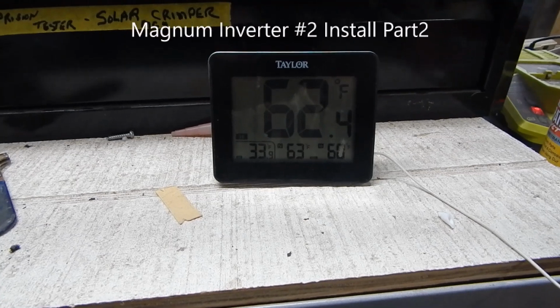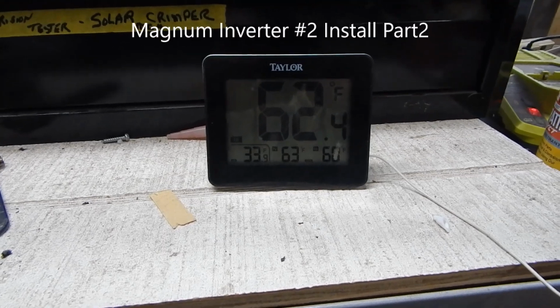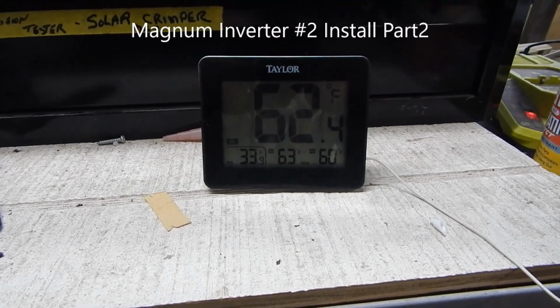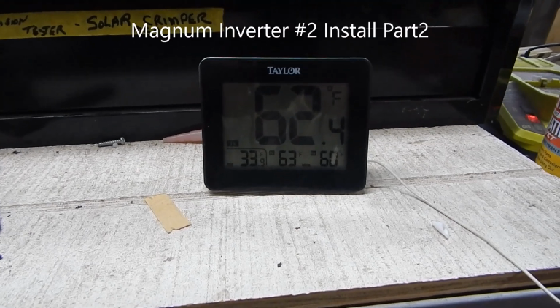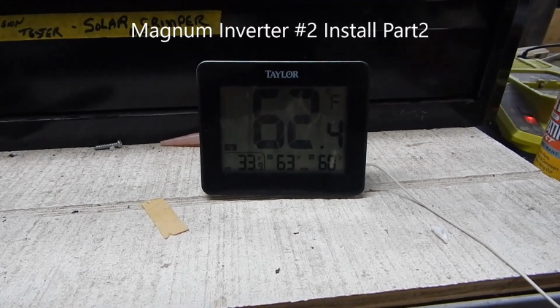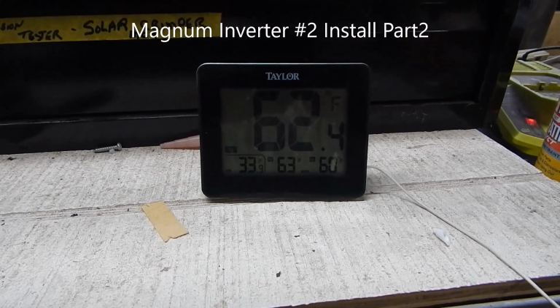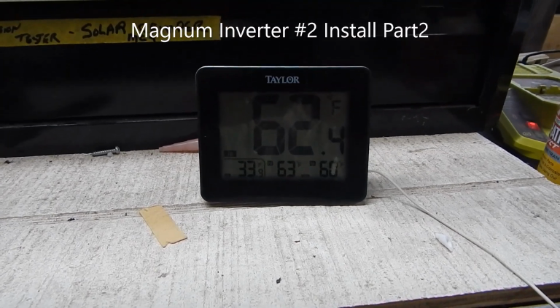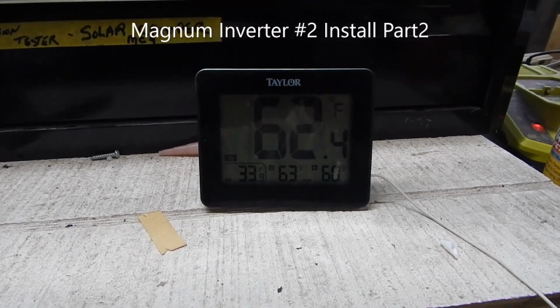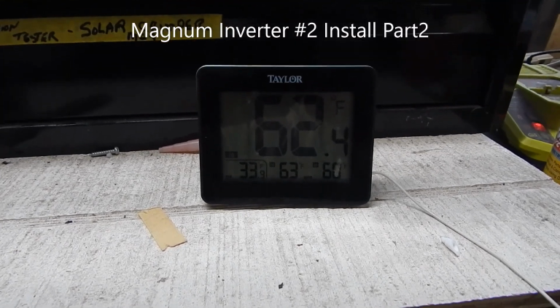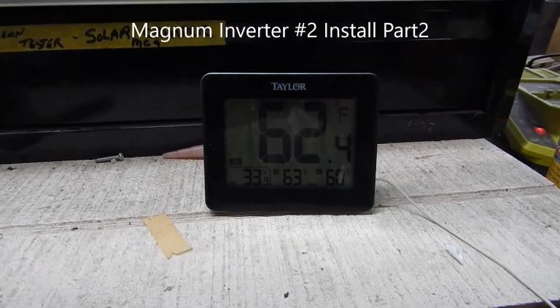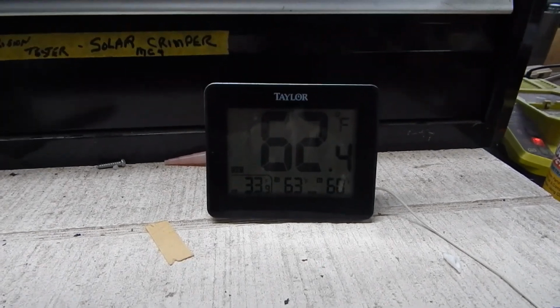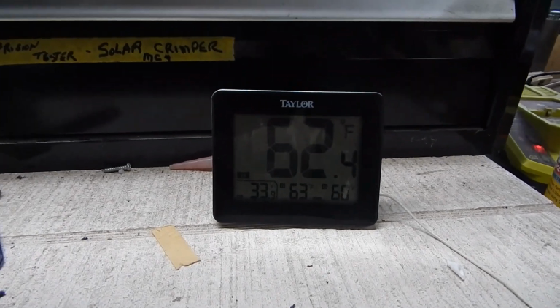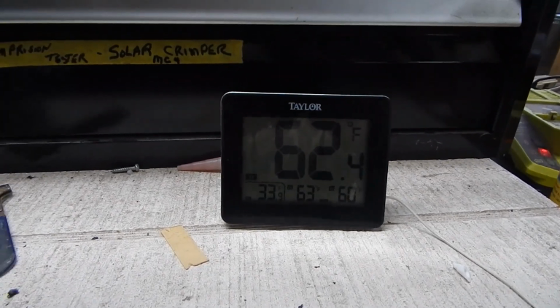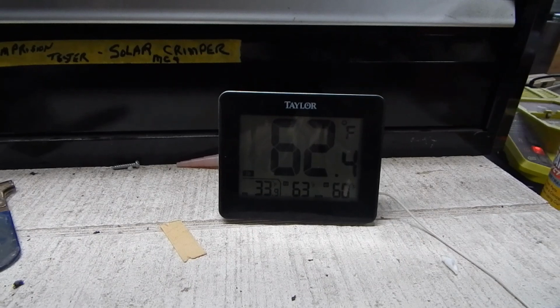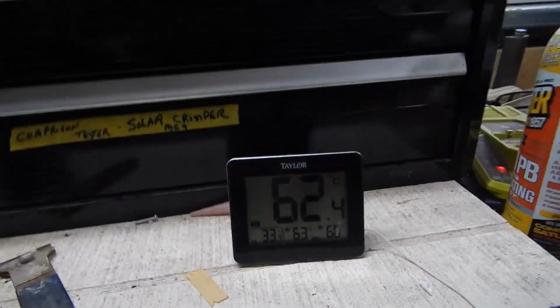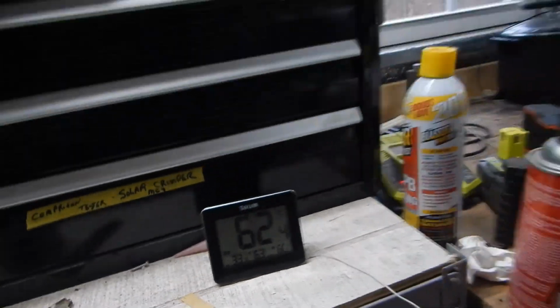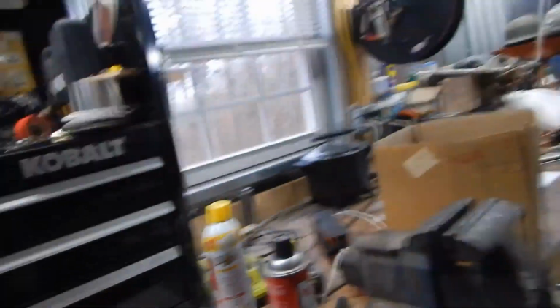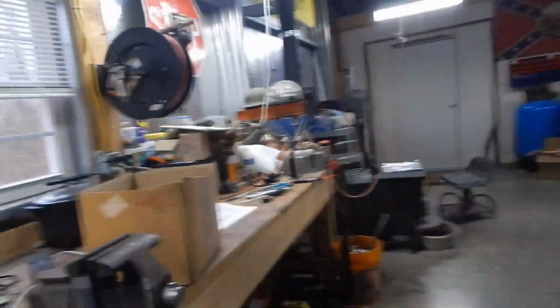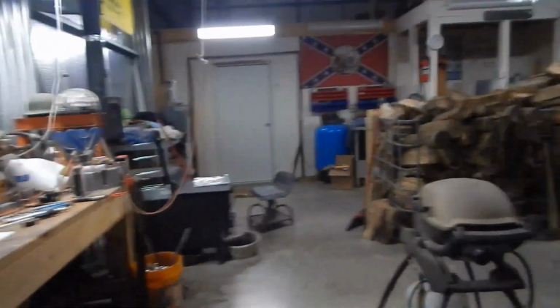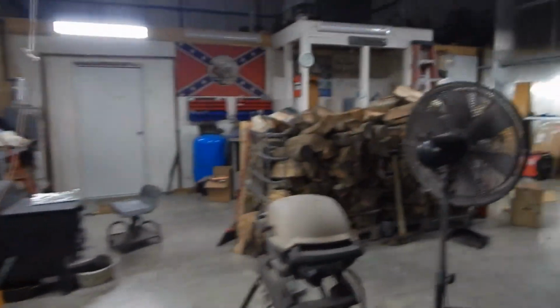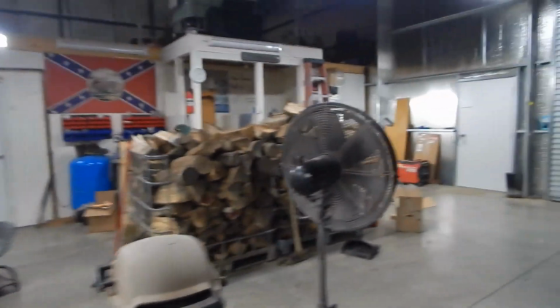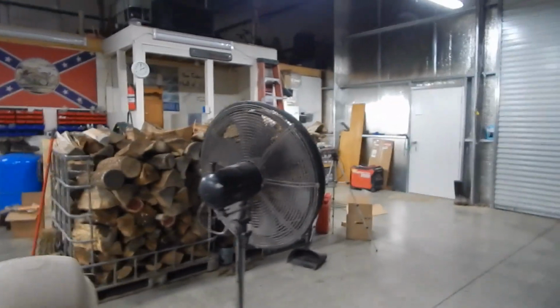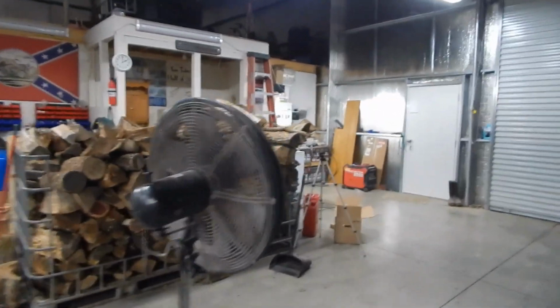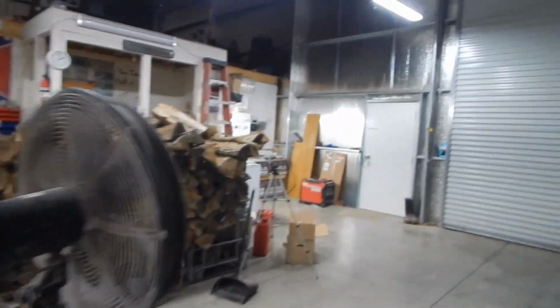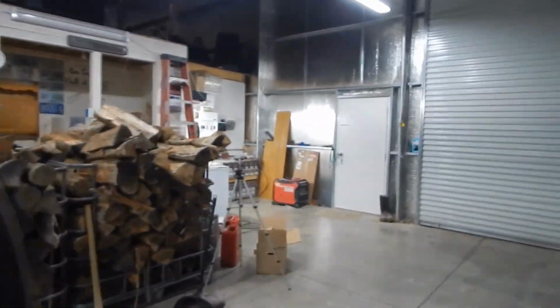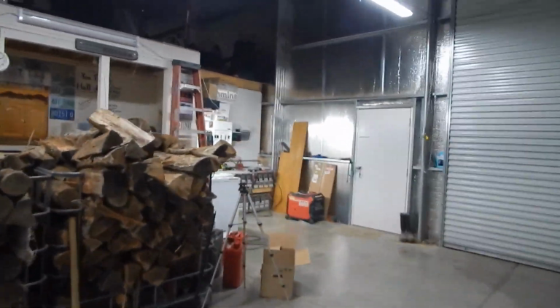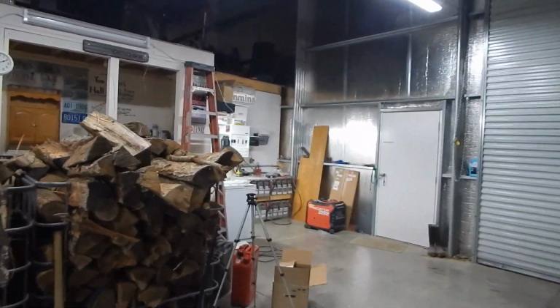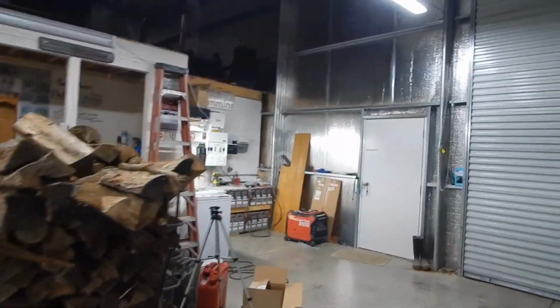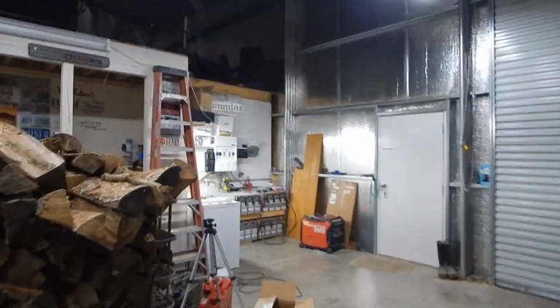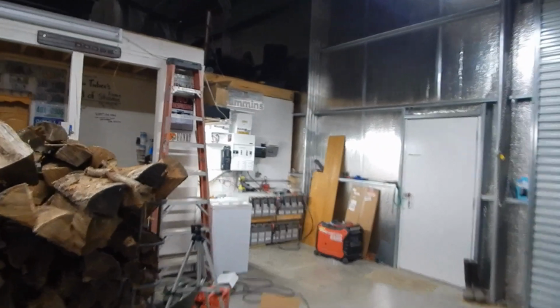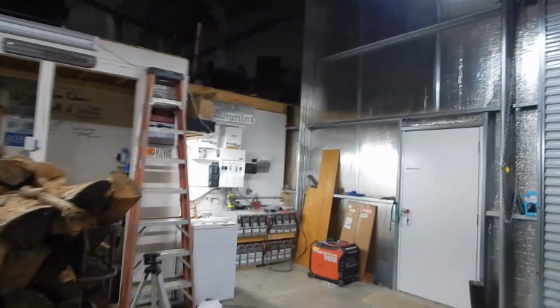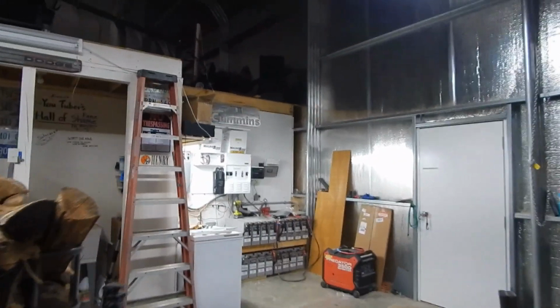Got the shop up to a nice working temperature. It's 33 outside, snow off and on. Walk you over here to the mechanical area.